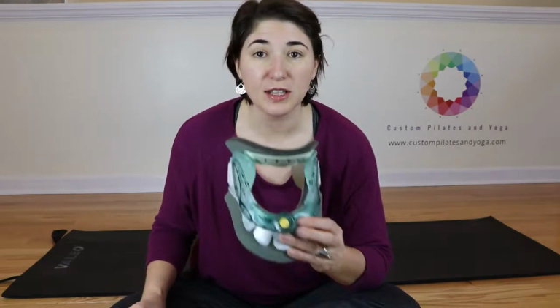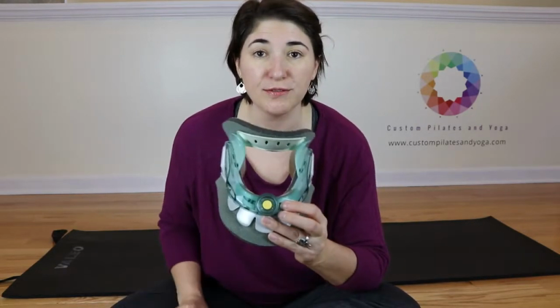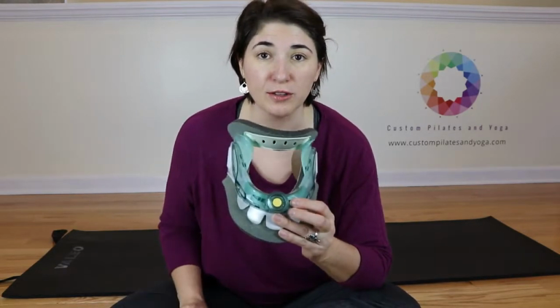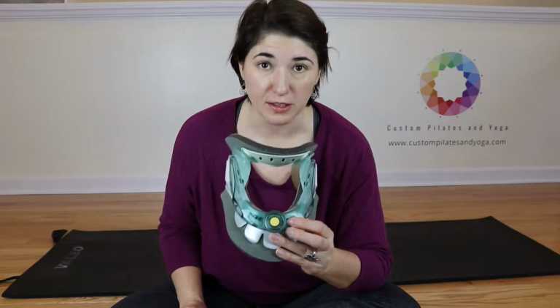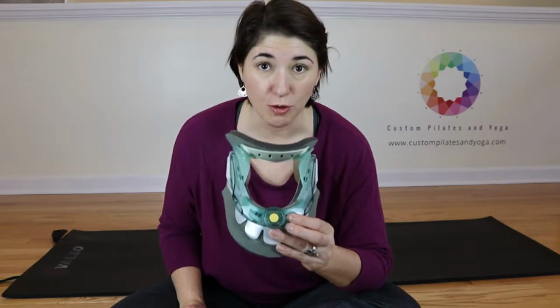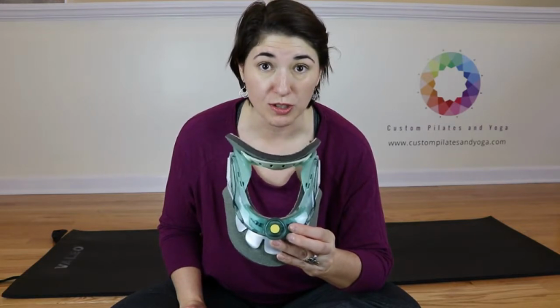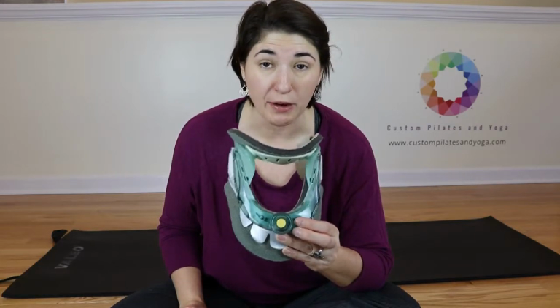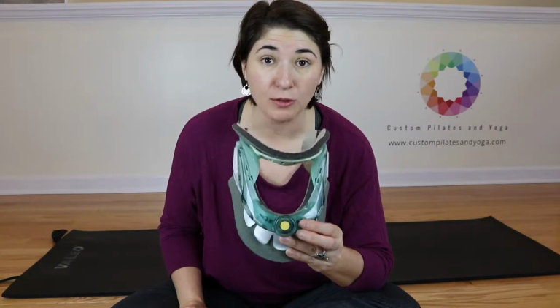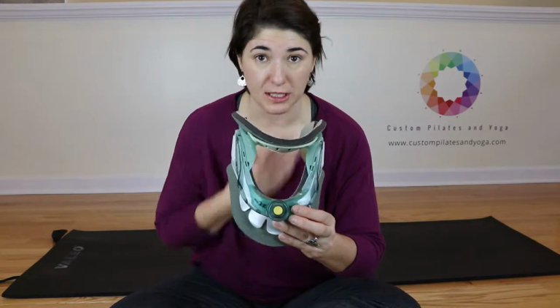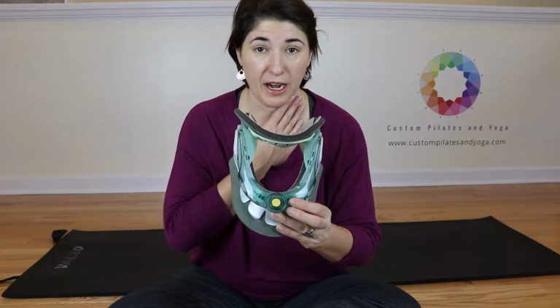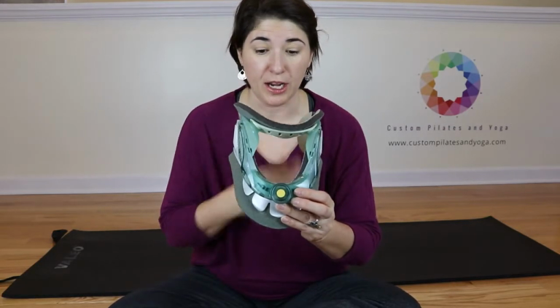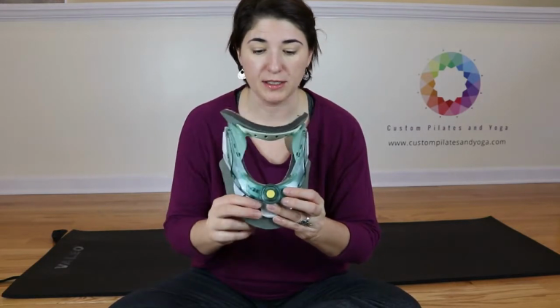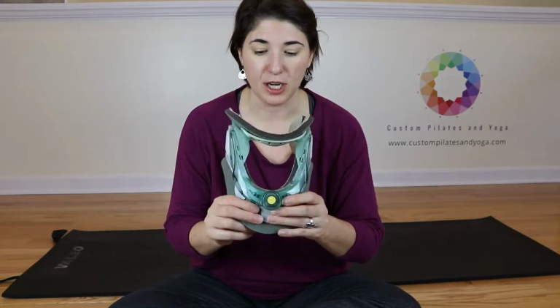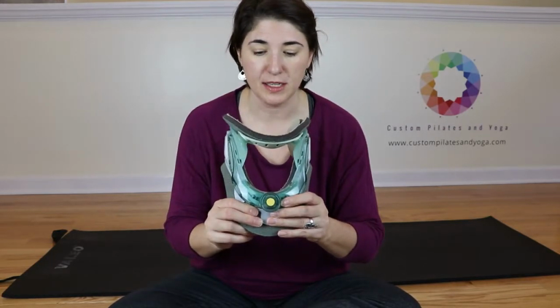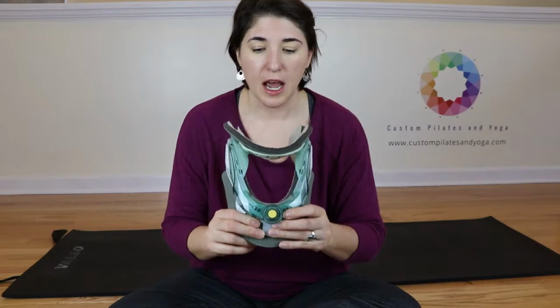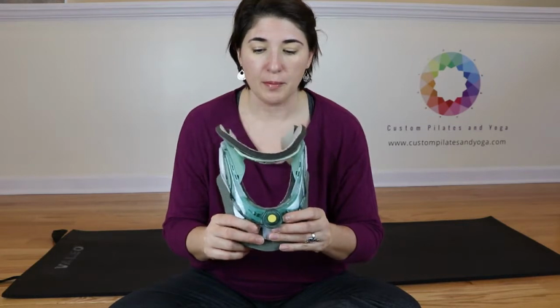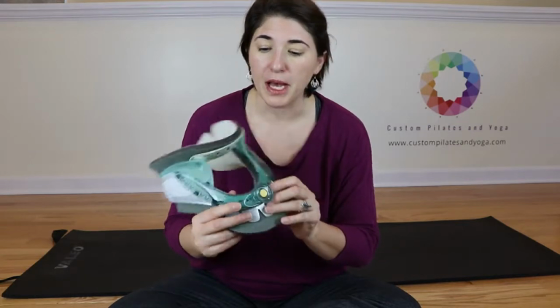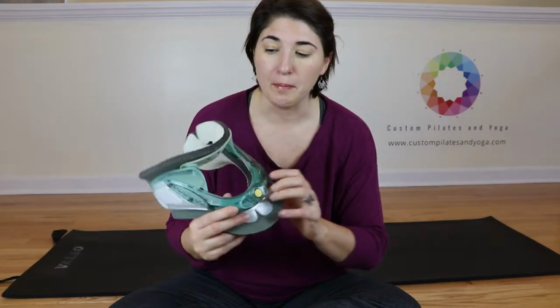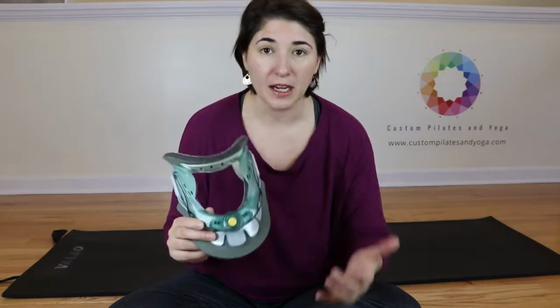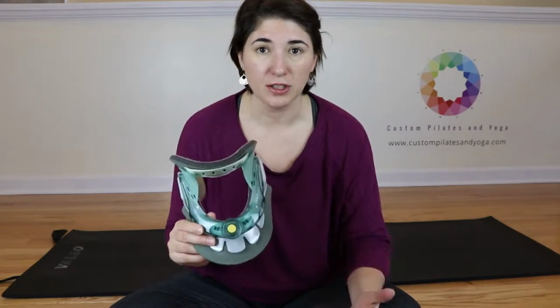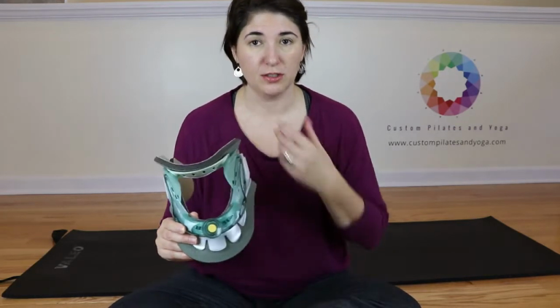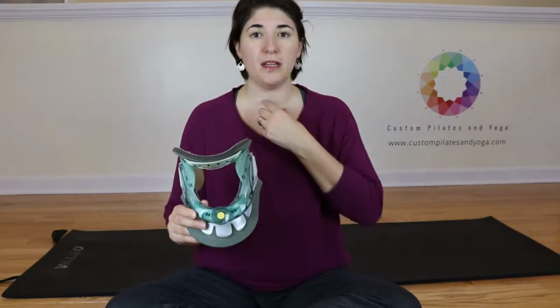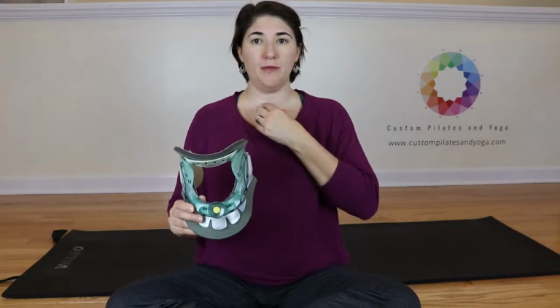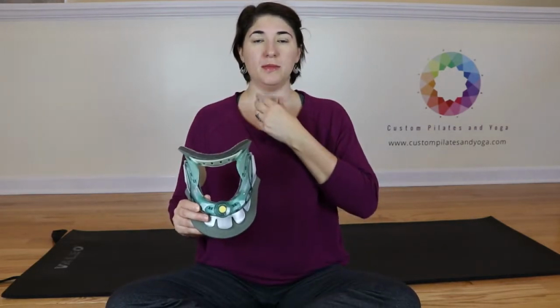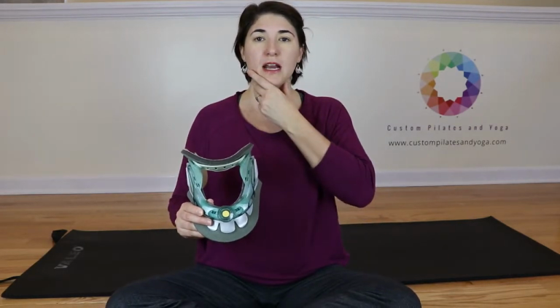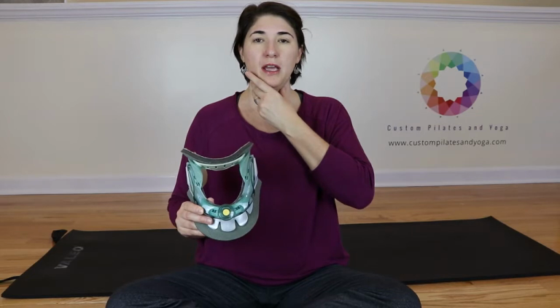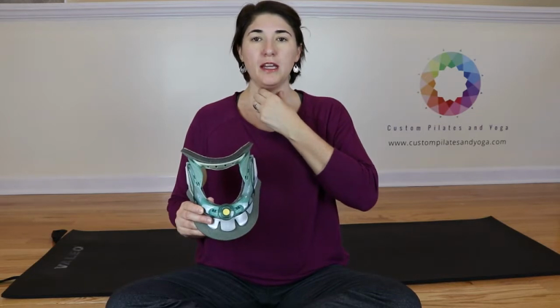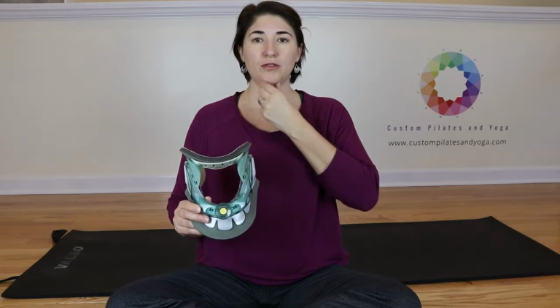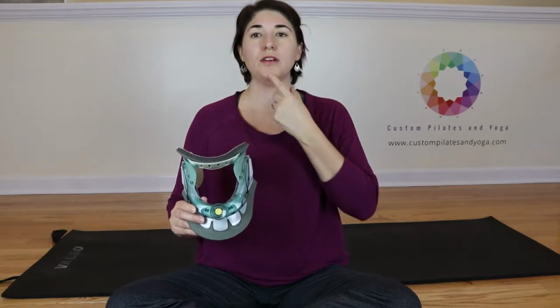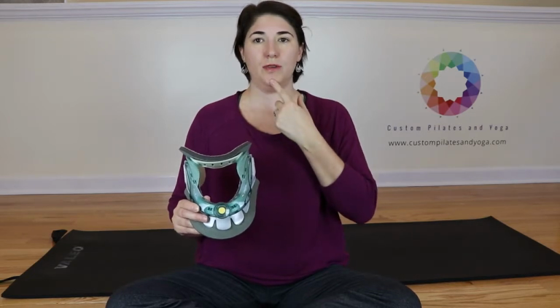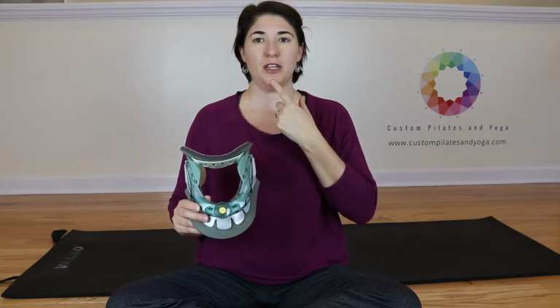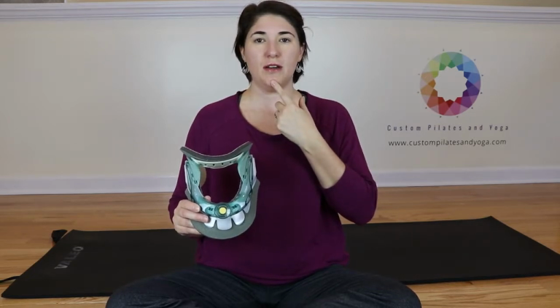Absolutely follow your doctor's orders about how you need to have your neck brace adjusted. My doctor told me that I wanted to be set up in neutral with my chin down.